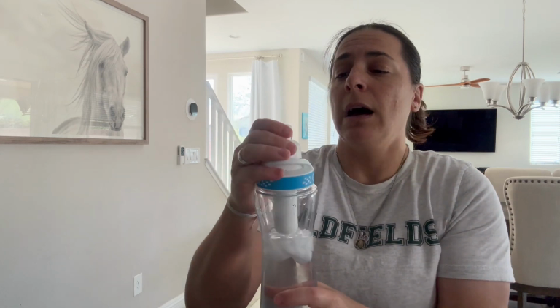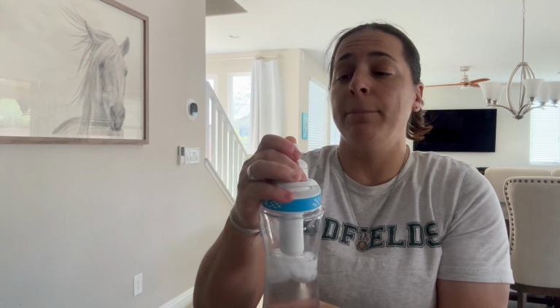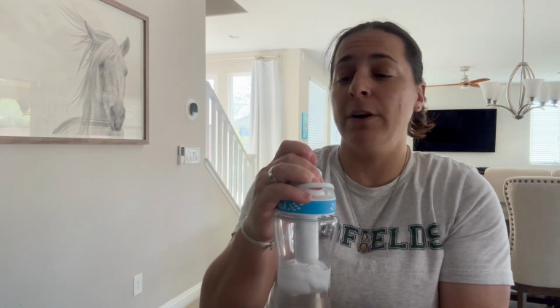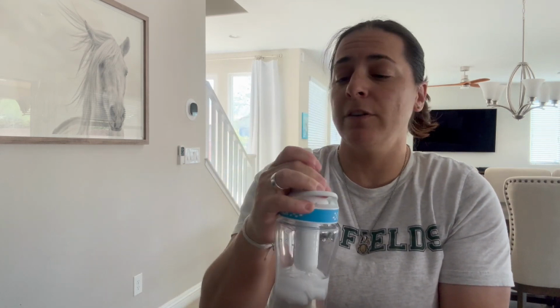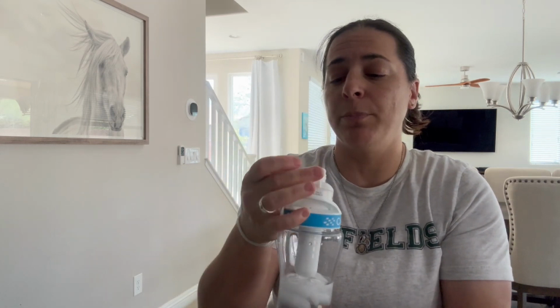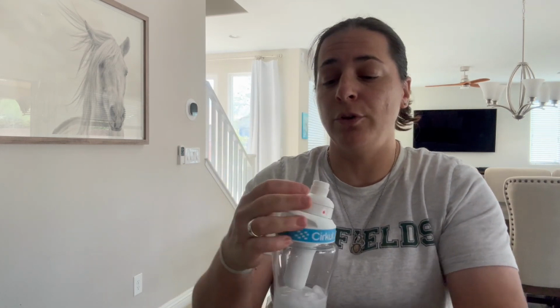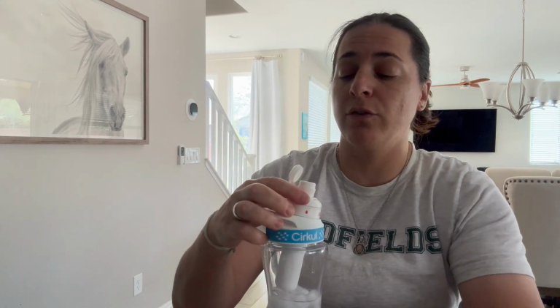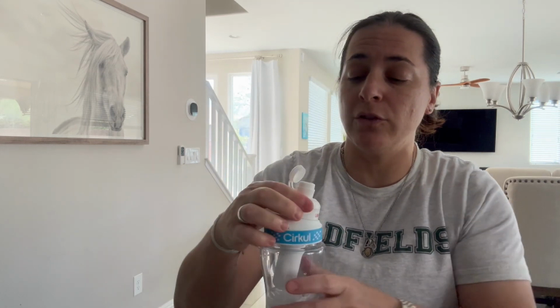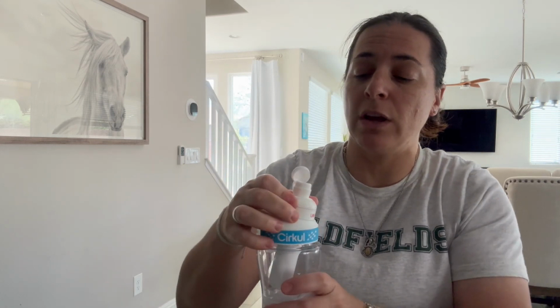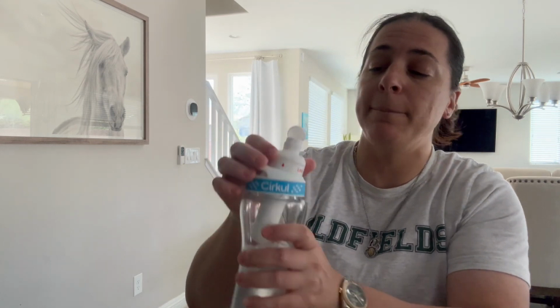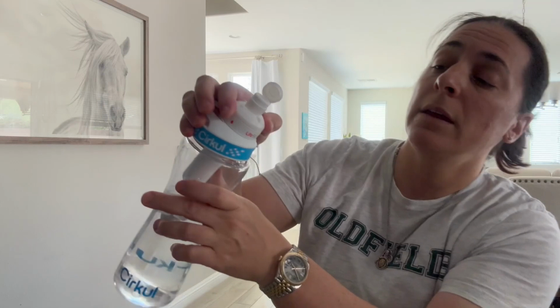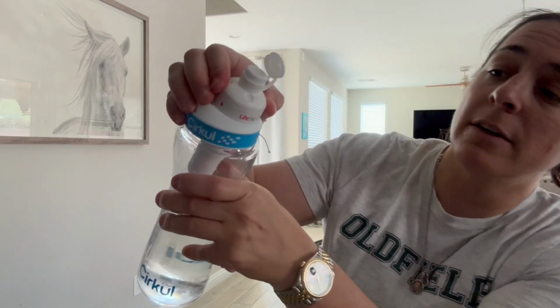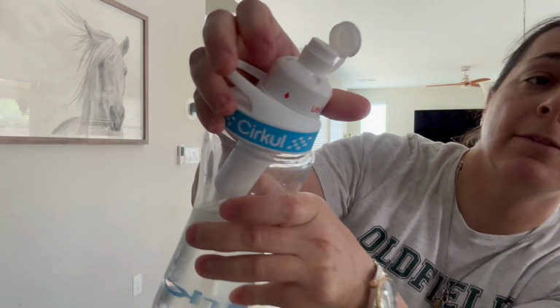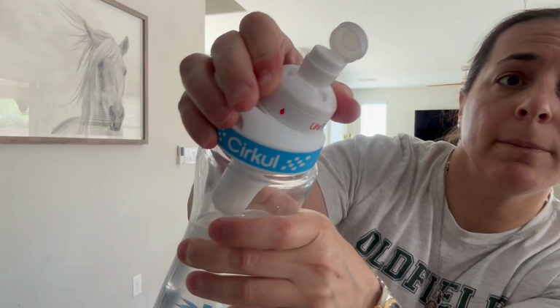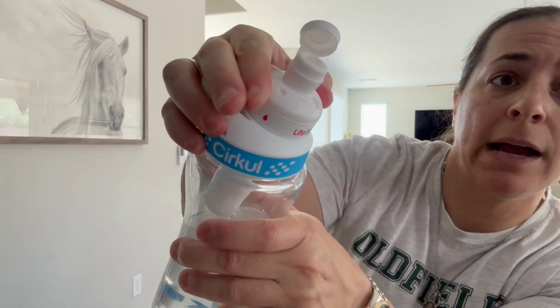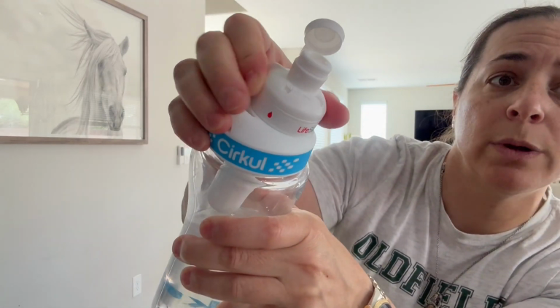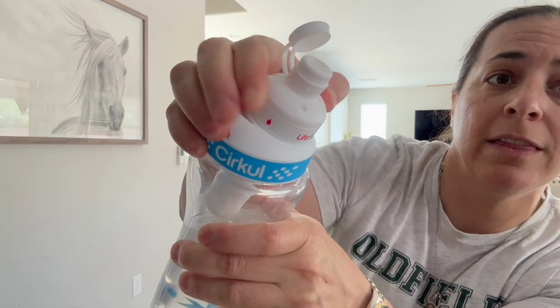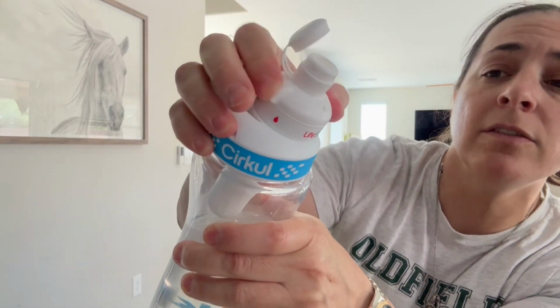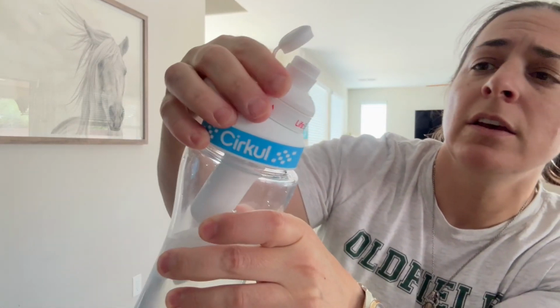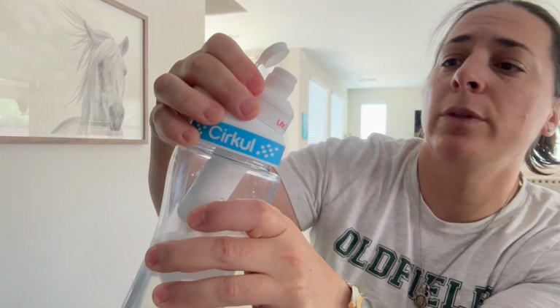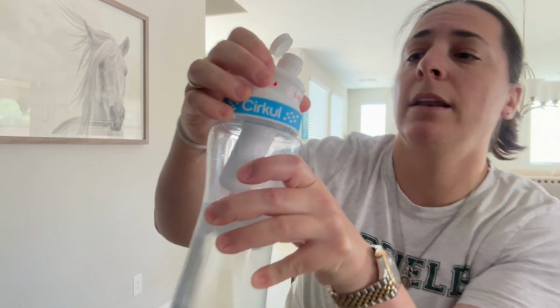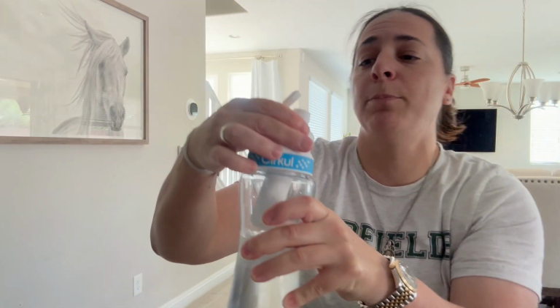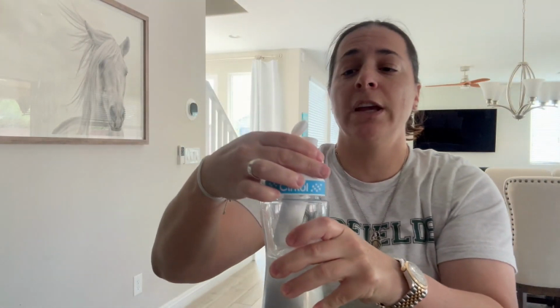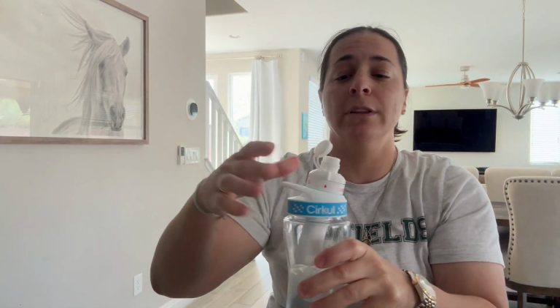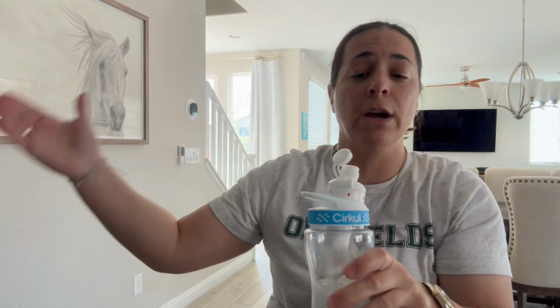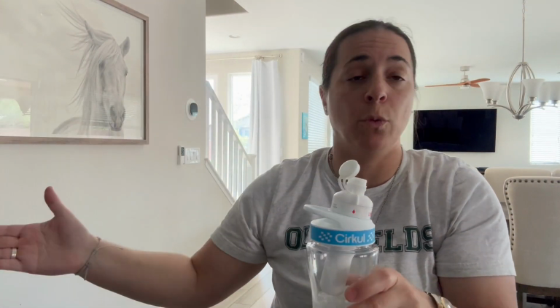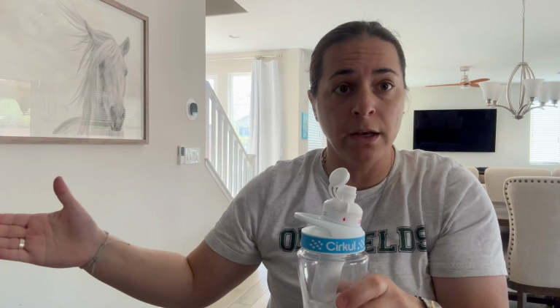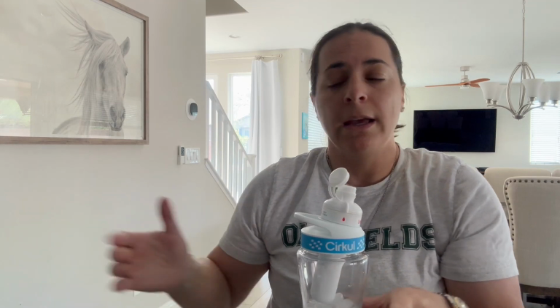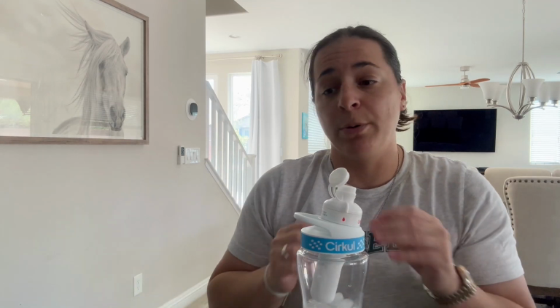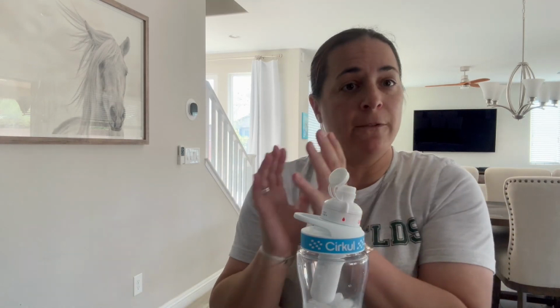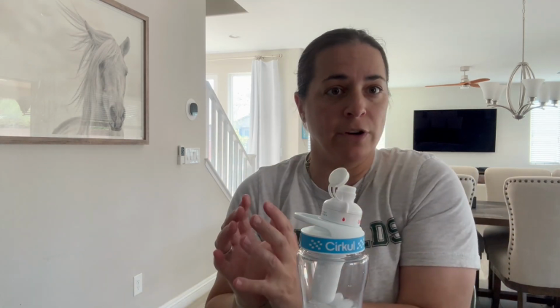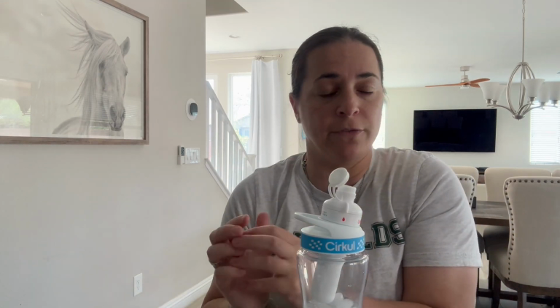It's very, very simple. You can switch the flavor by twisting this so that it's pushing out — like if you have it at a one, it's pushing out very little flavor.